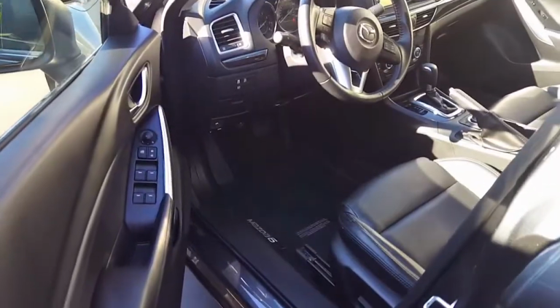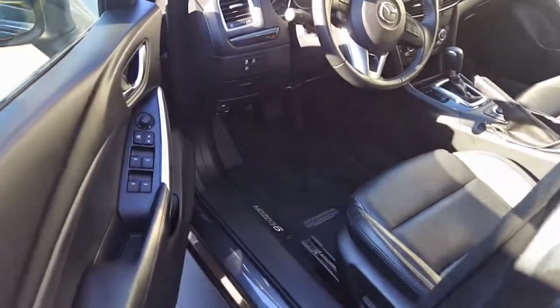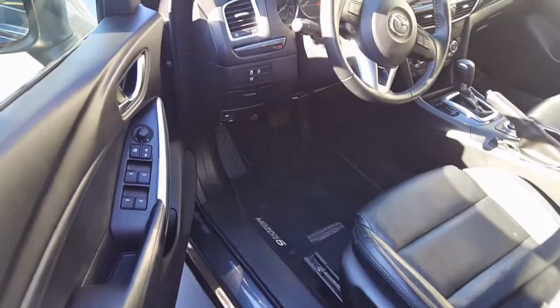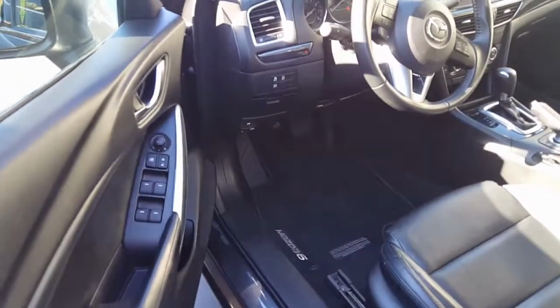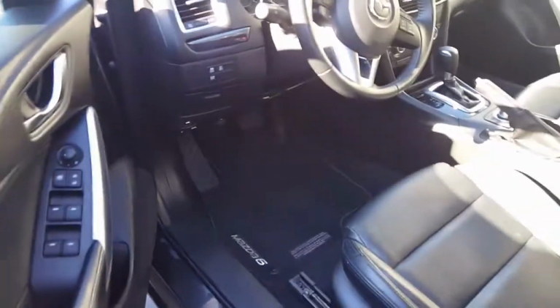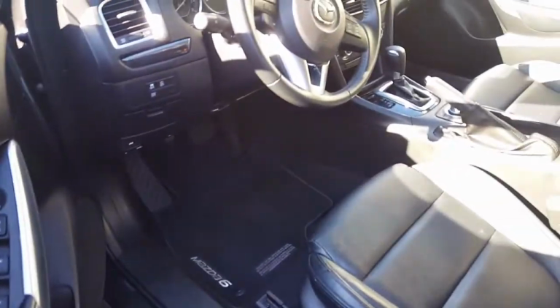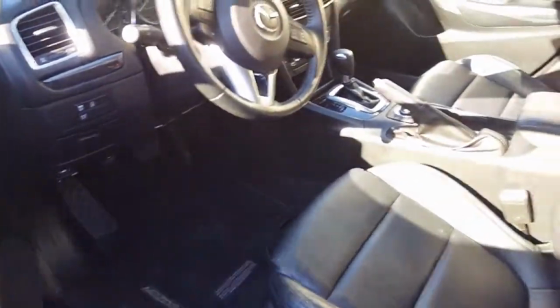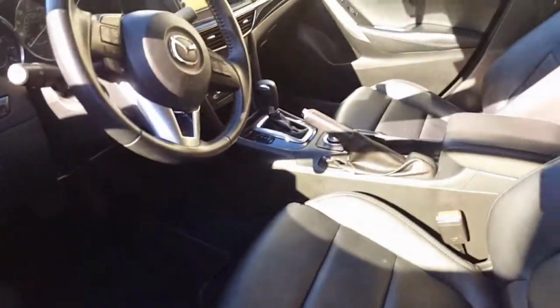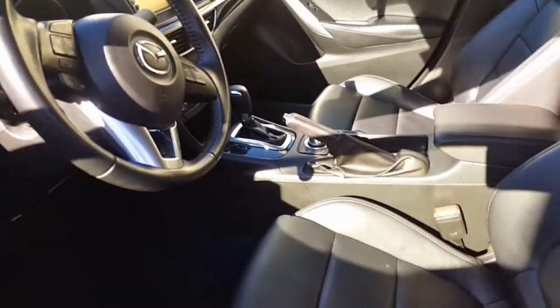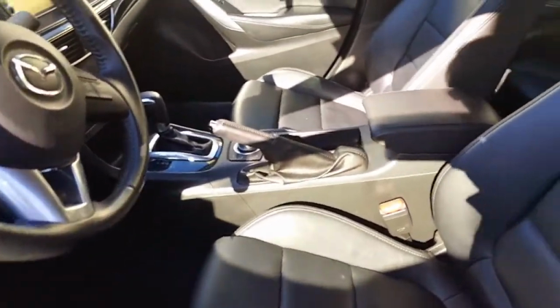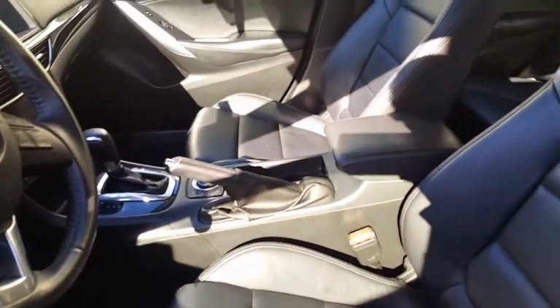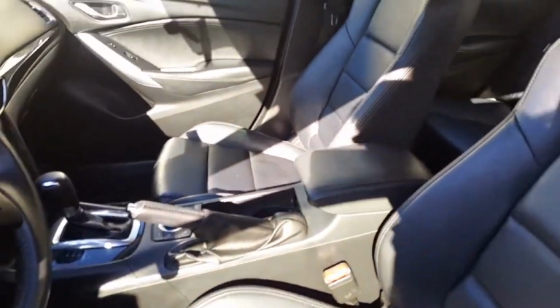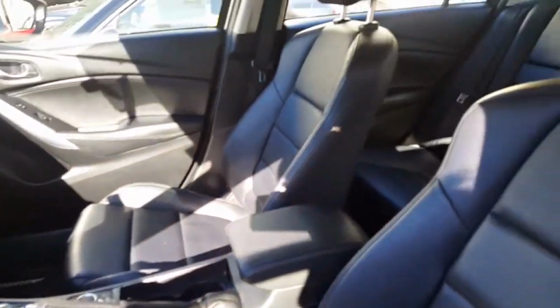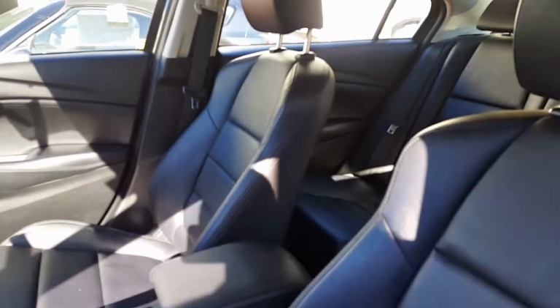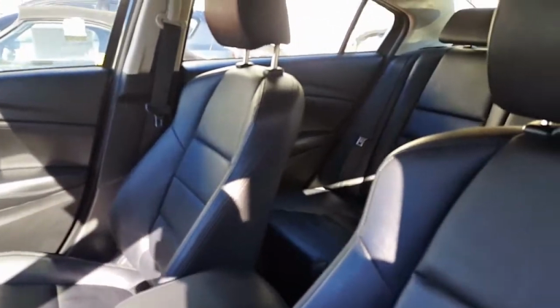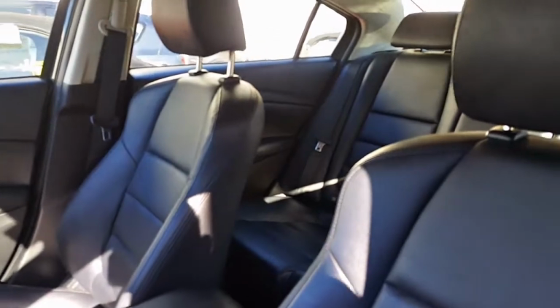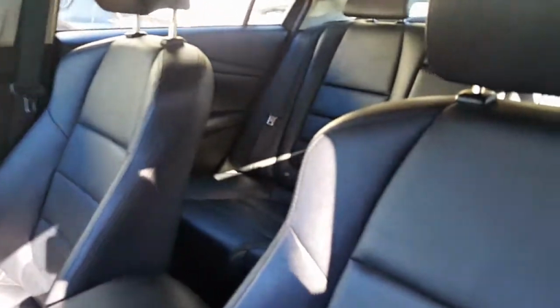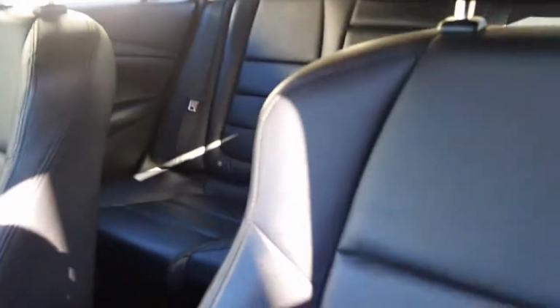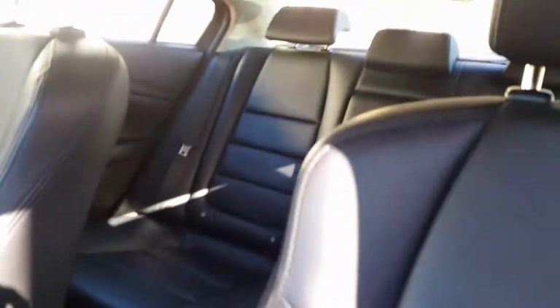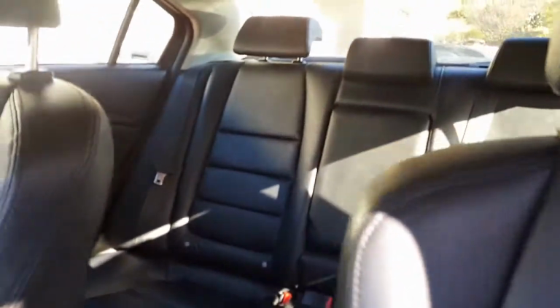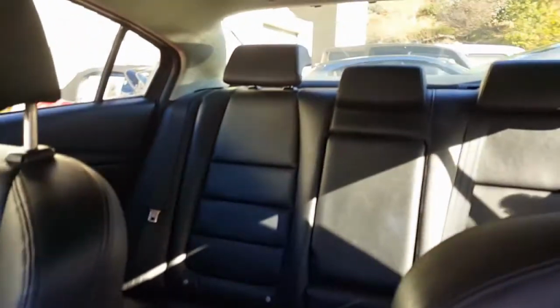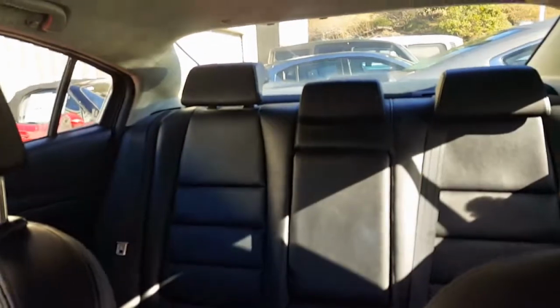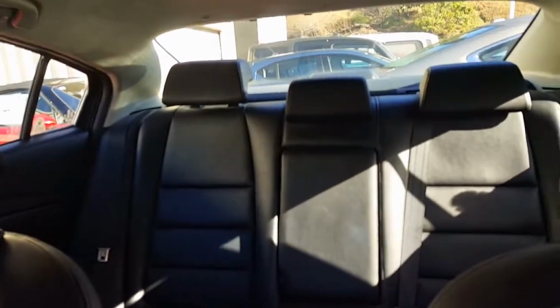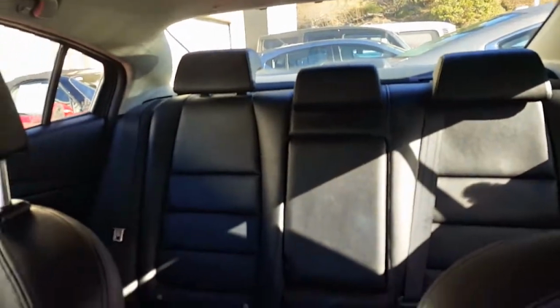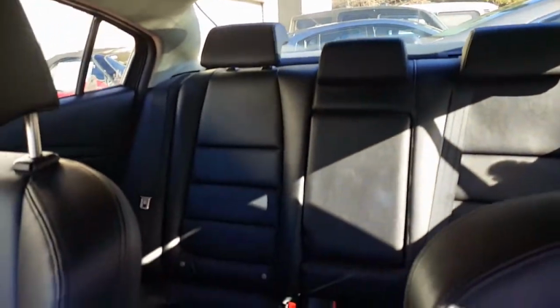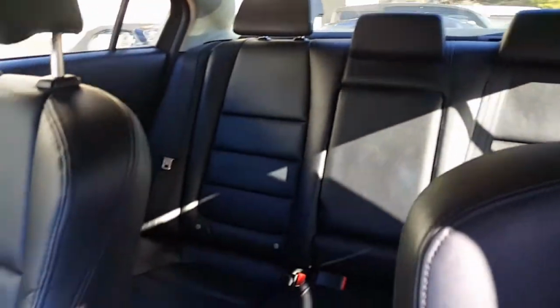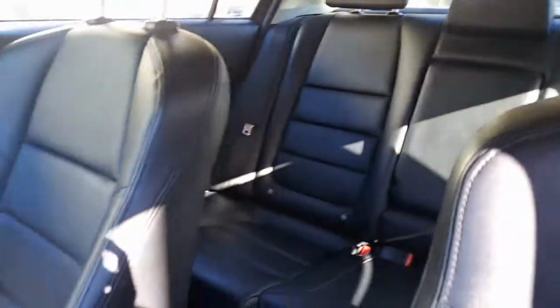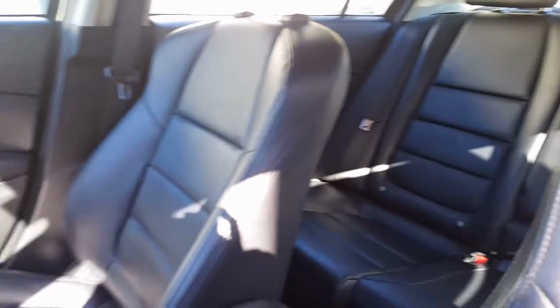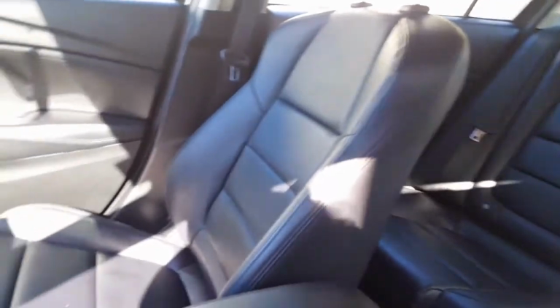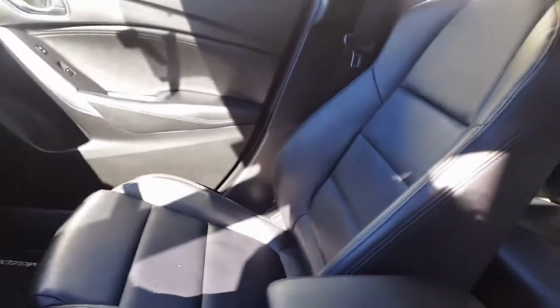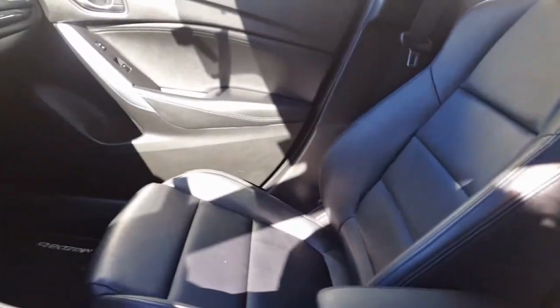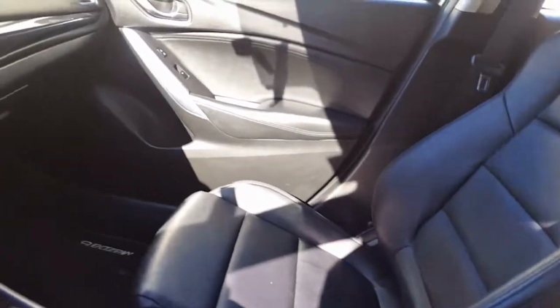Getting inside of the vehicle, you can see that with the Touring you have the nice leatherette seats. You also have a power seat adjustment on the driver's side. You have a good amount of space in the back with those seats folding down as well to a nearly flat.